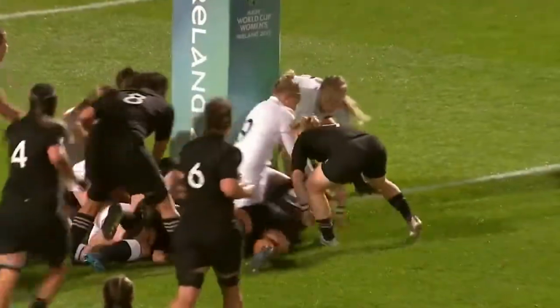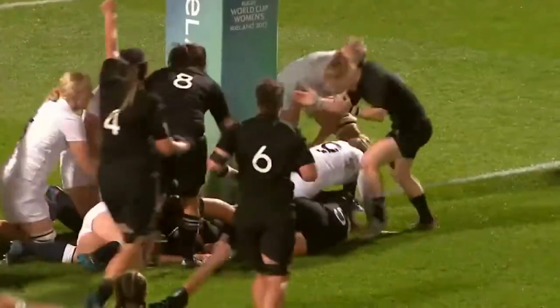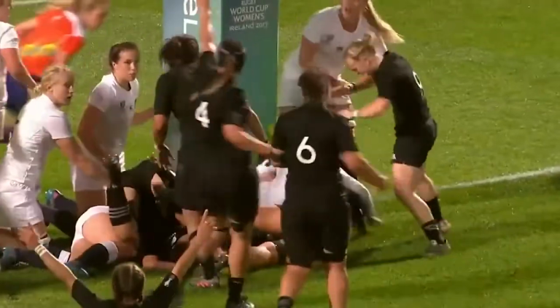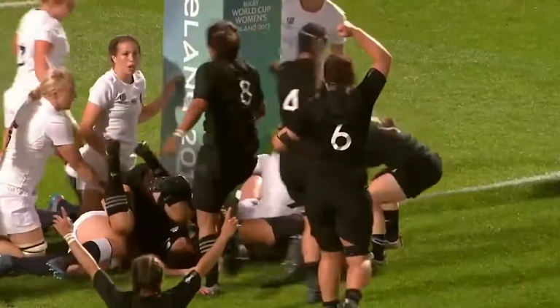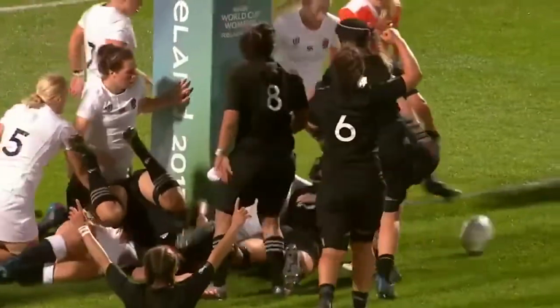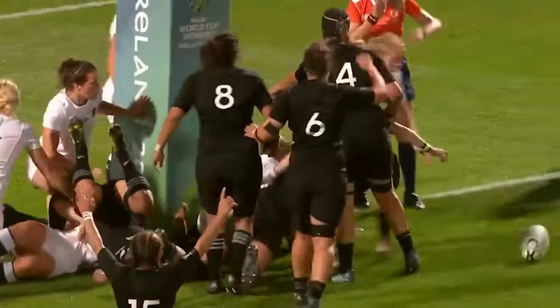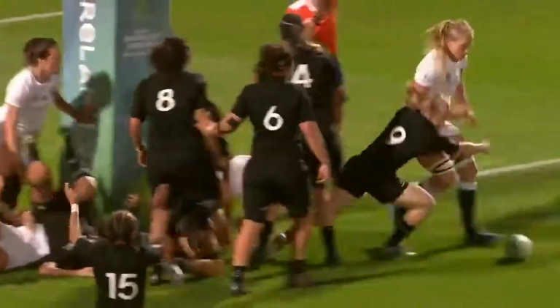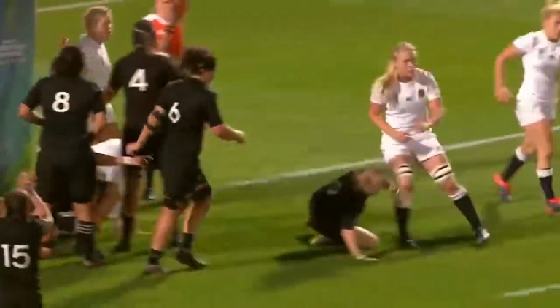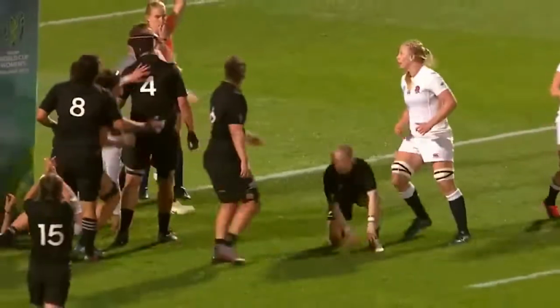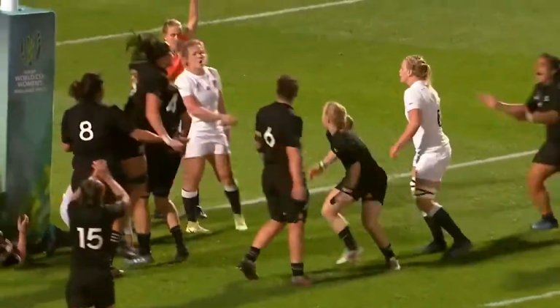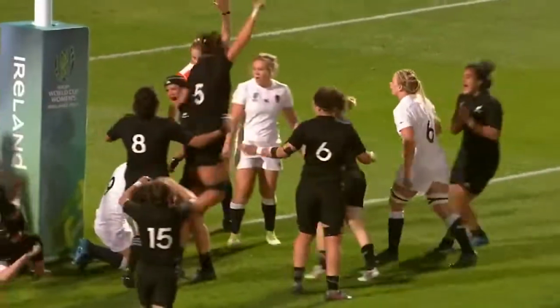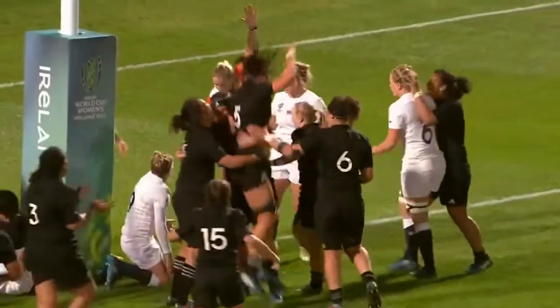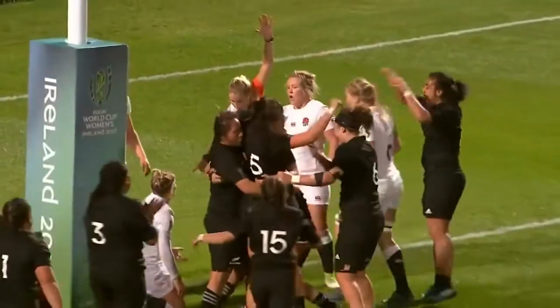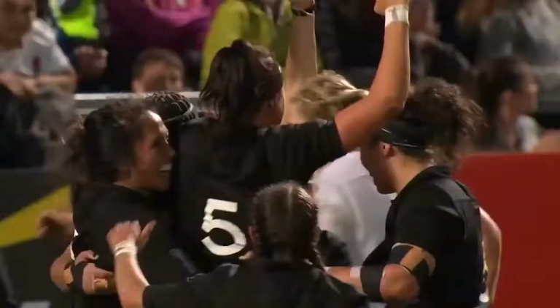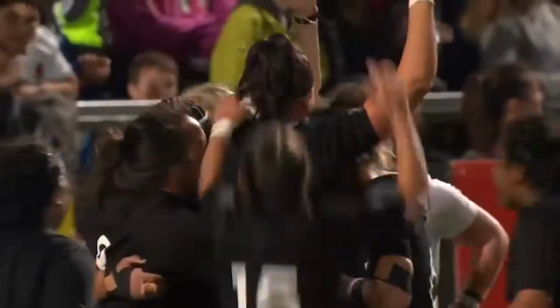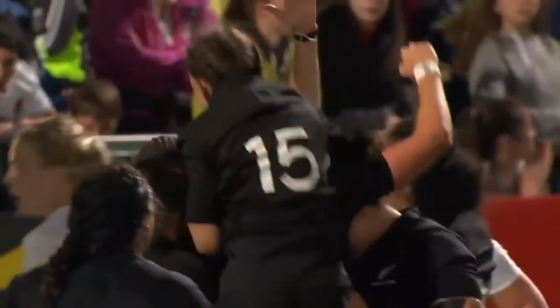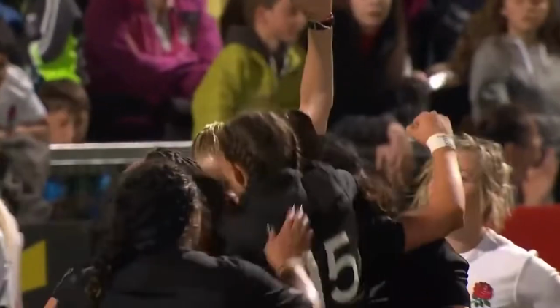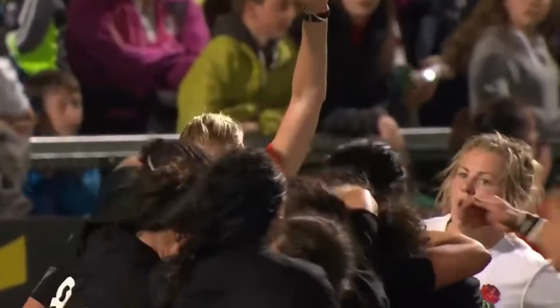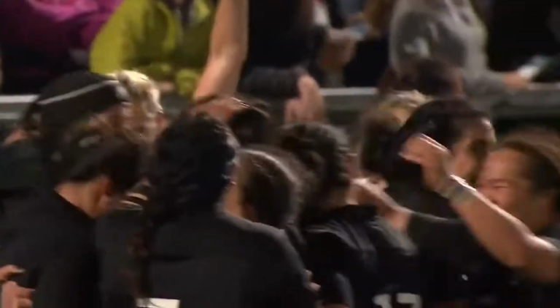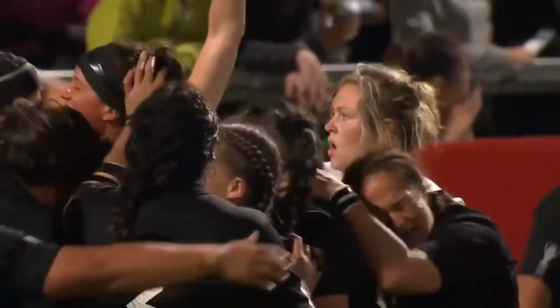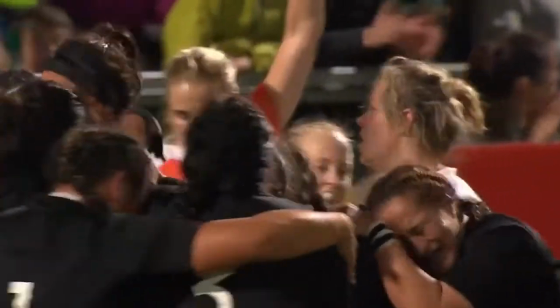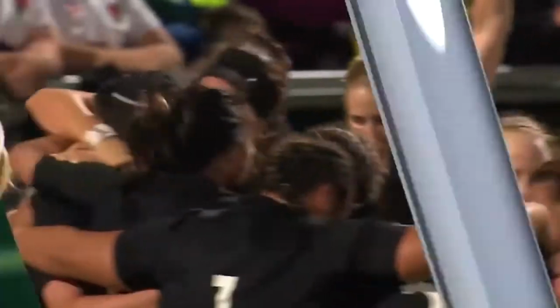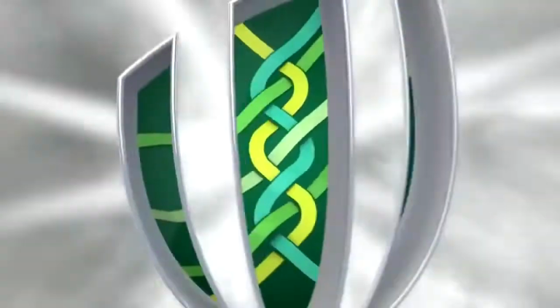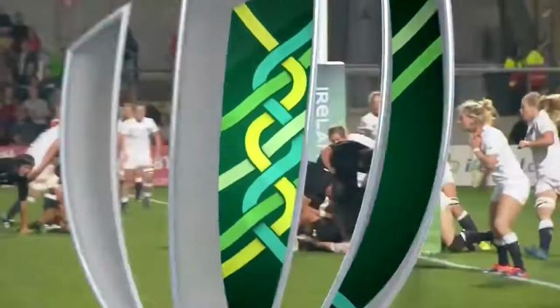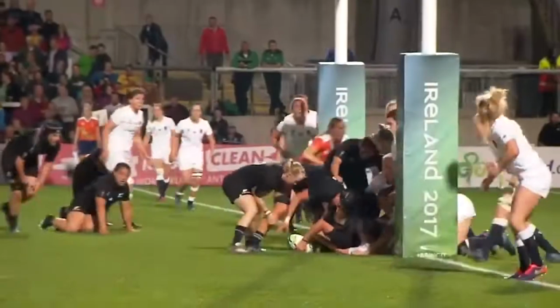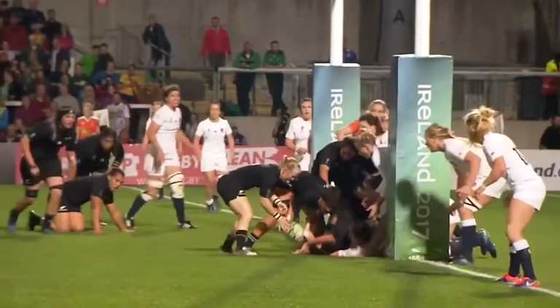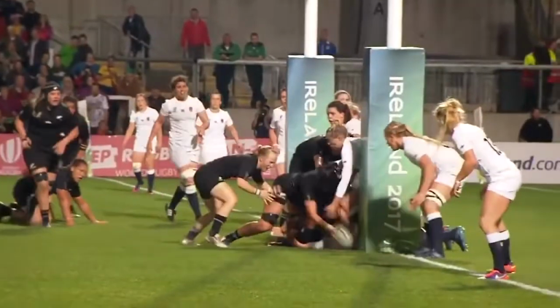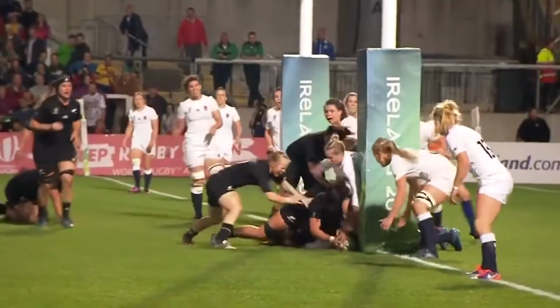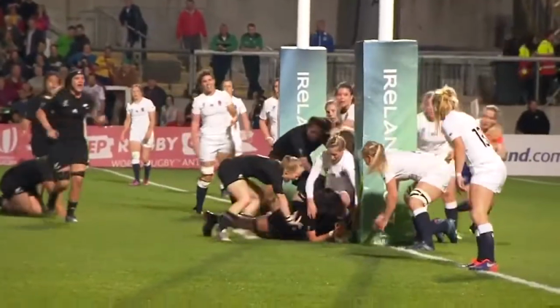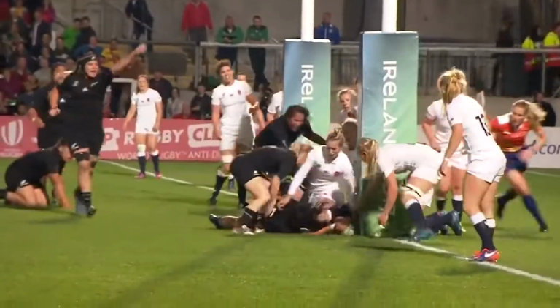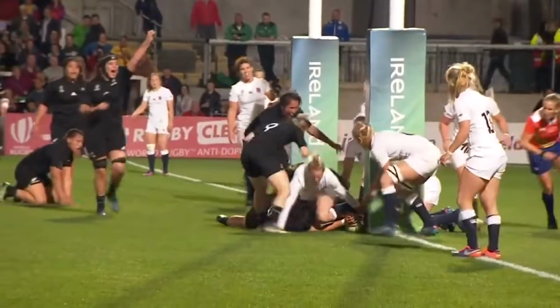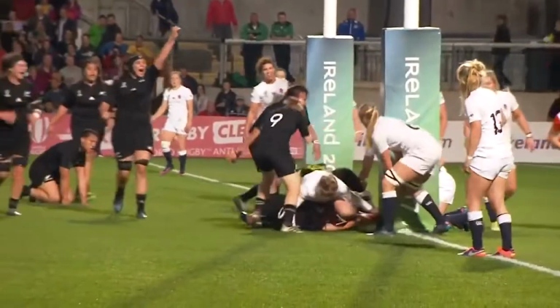Still there — on the base of the post. It should be a try. It is a try! New Zealand score again. Have a look at Smith — saw the base, knows the rules. Try.